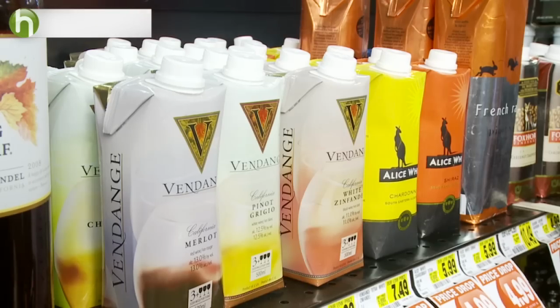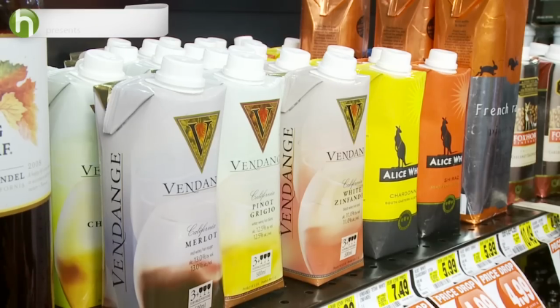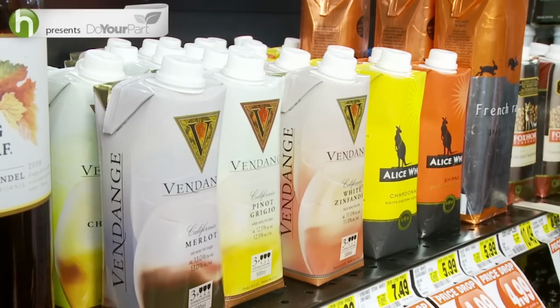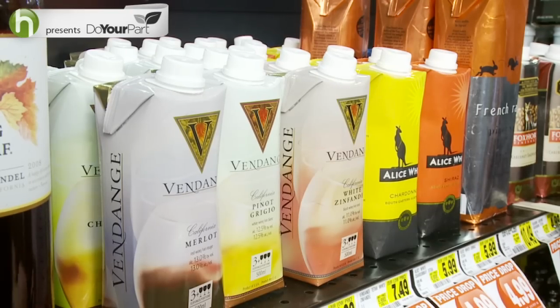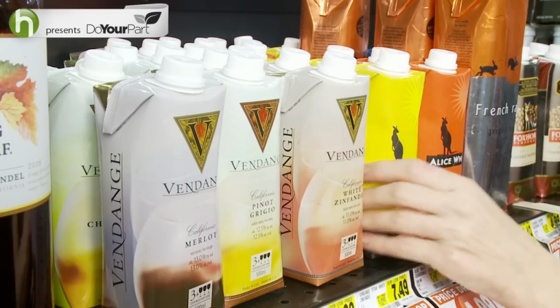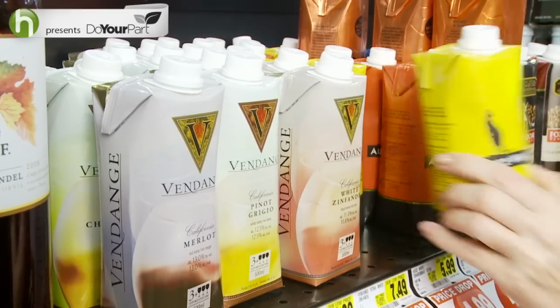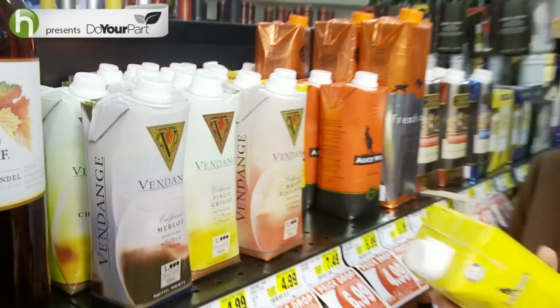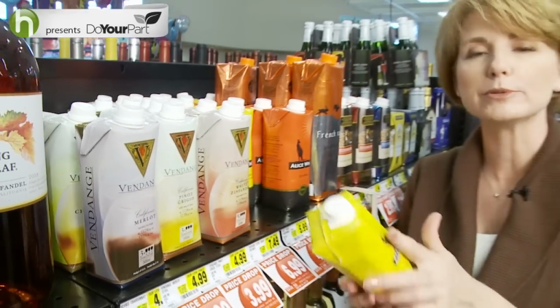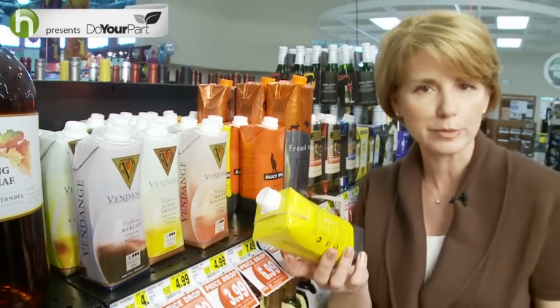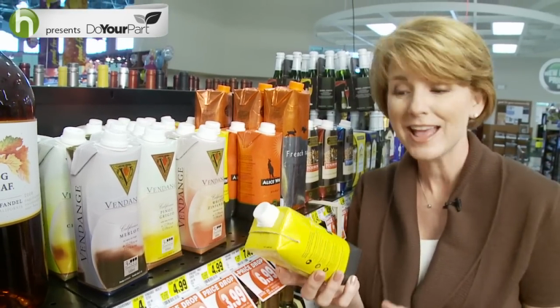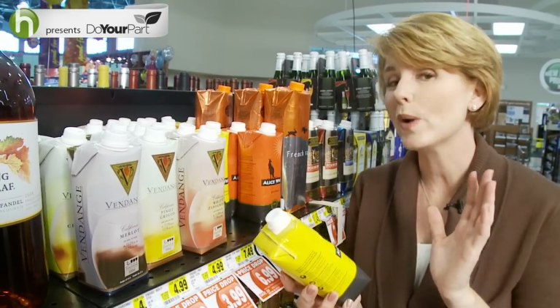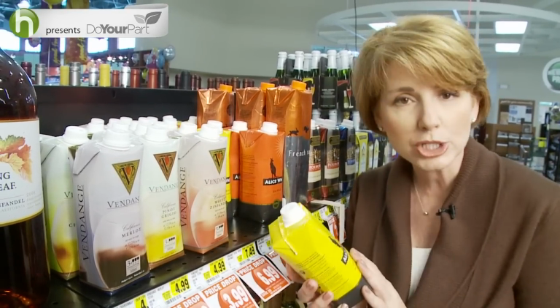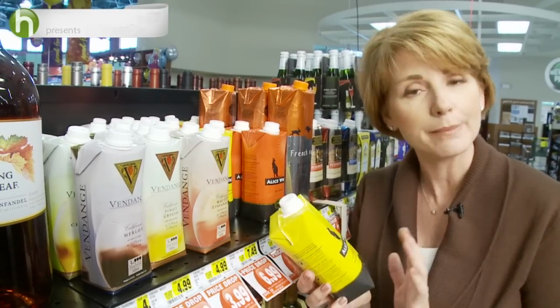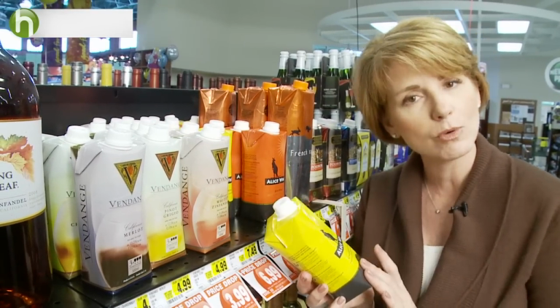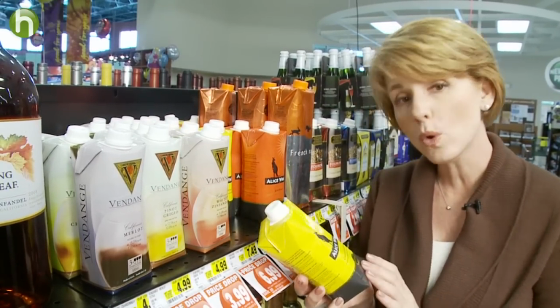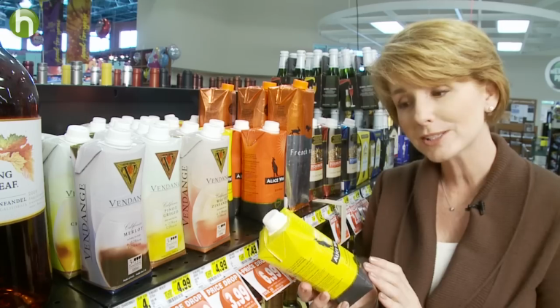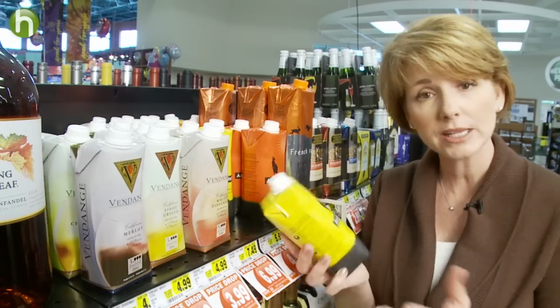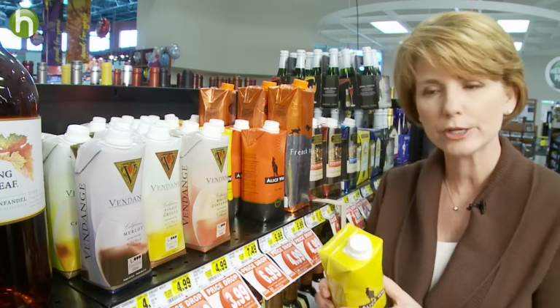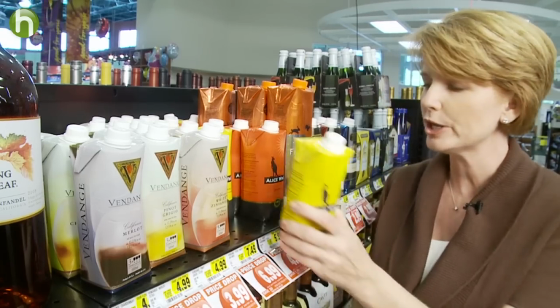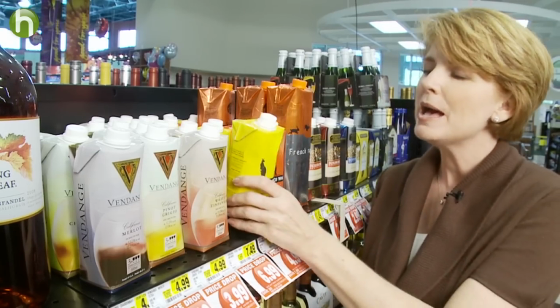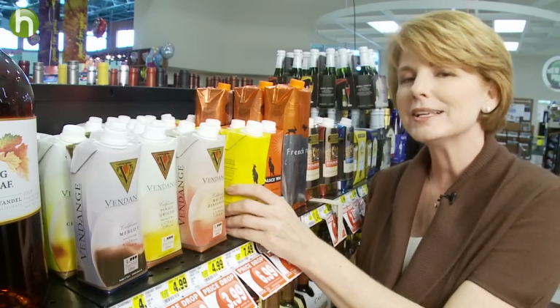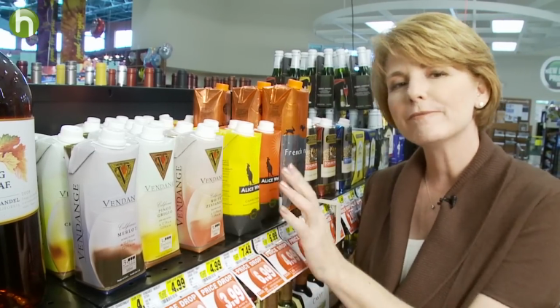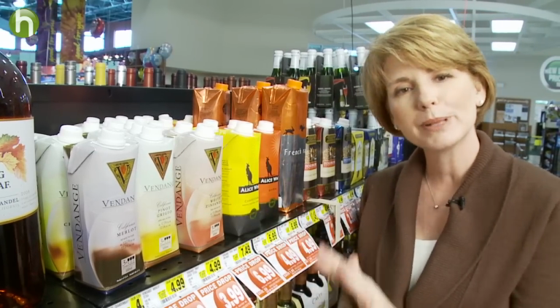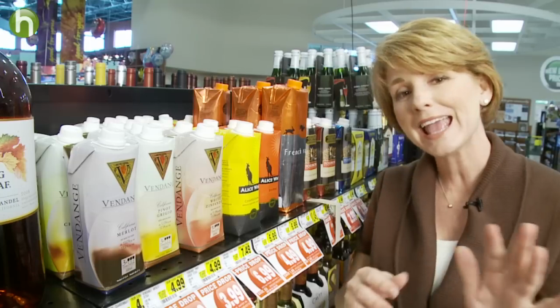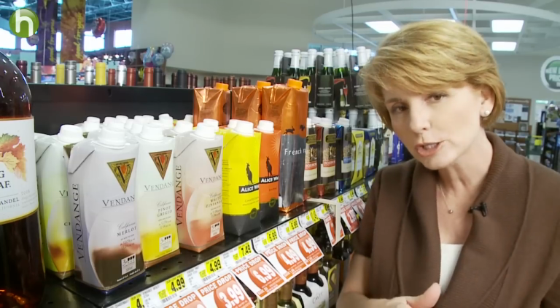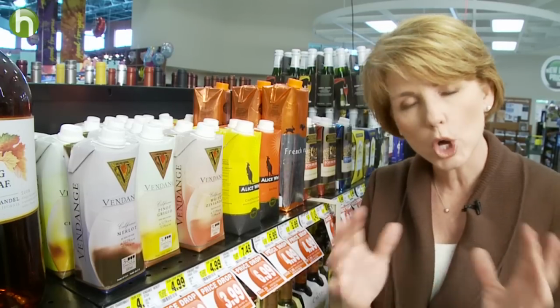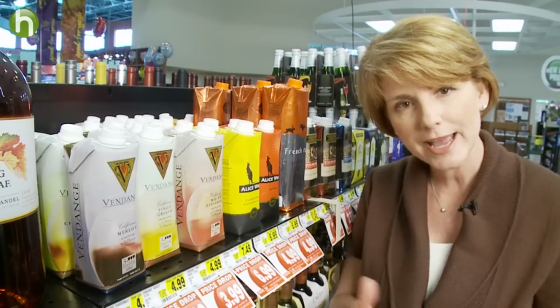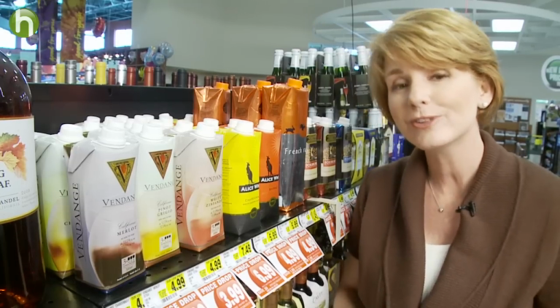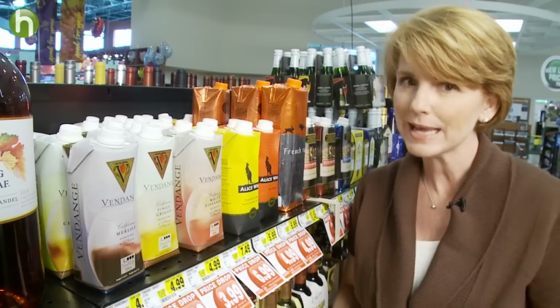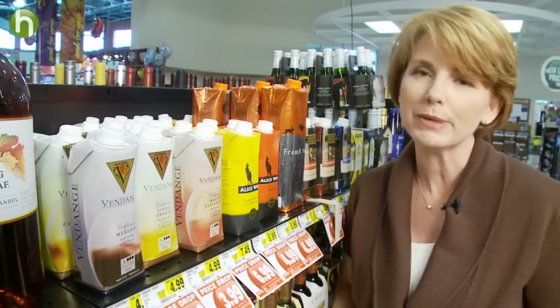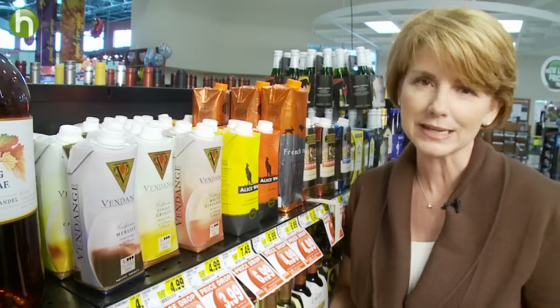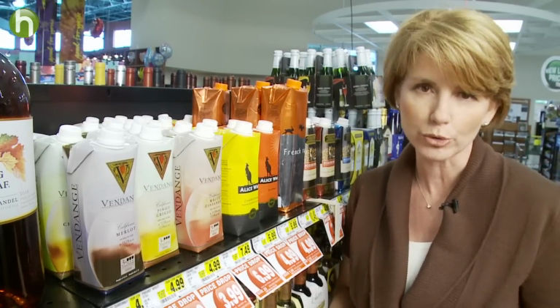Then there are tetra packs. These things are basically like a grown-up's juice box. They weigh much less than a bottle of wine or box, so they take a lot less energy to ship. But because they're made of paper, plastic, and aluminum all together, they're not accepted with many recycling programs.